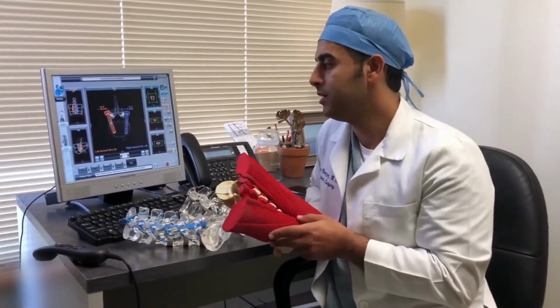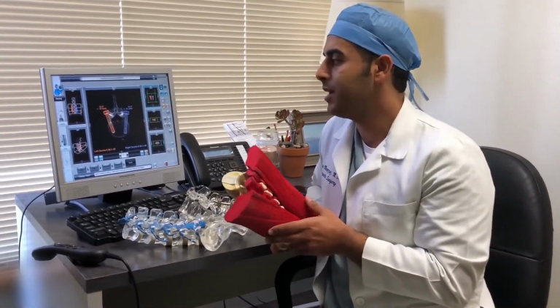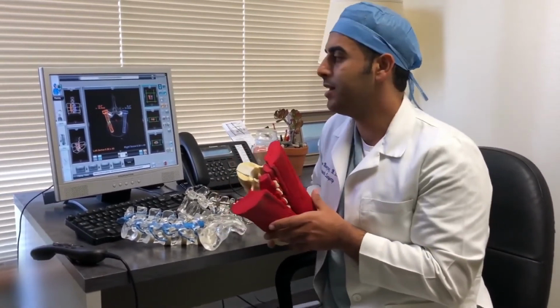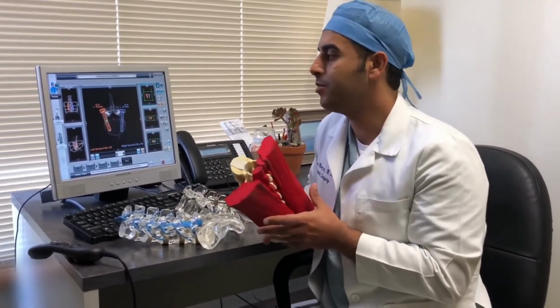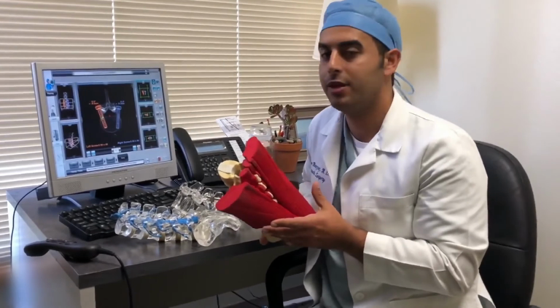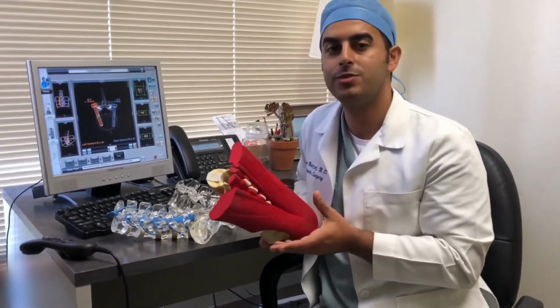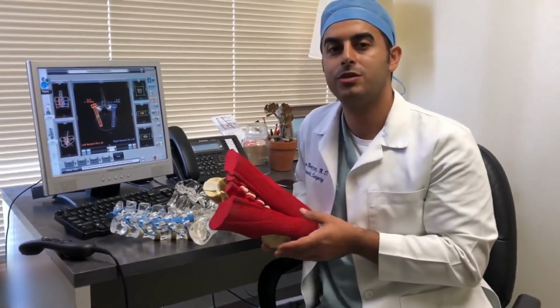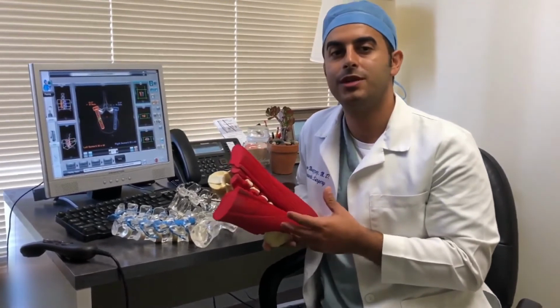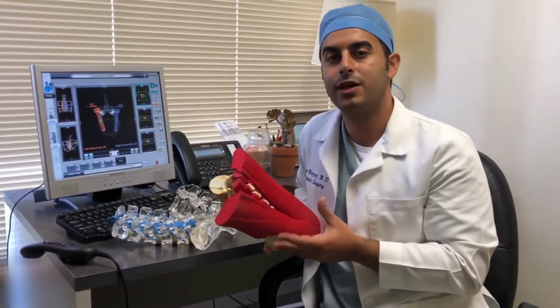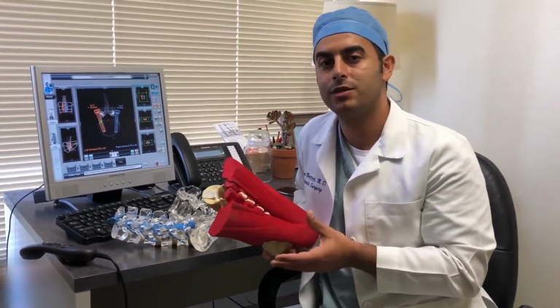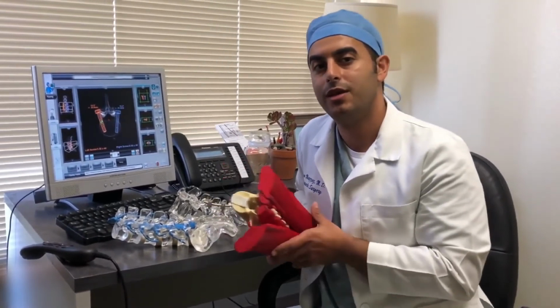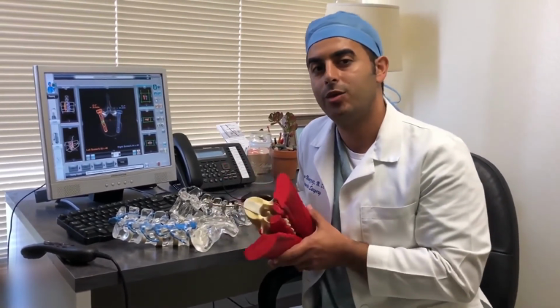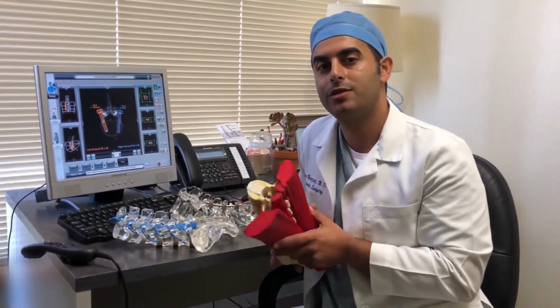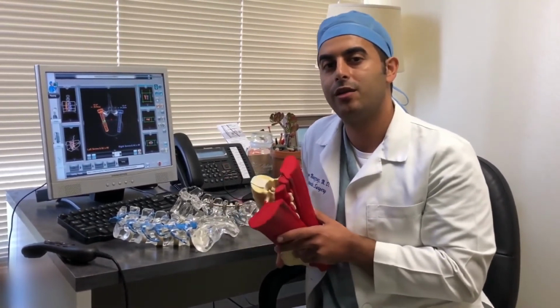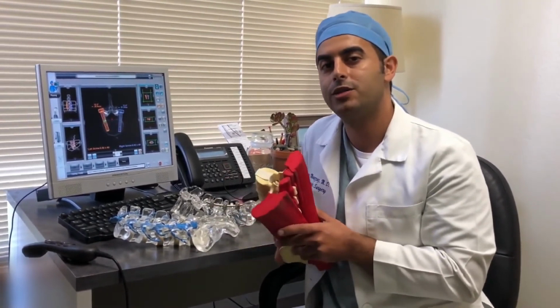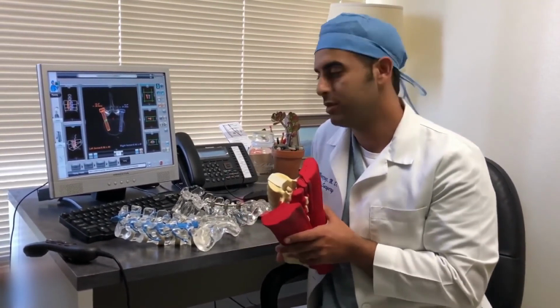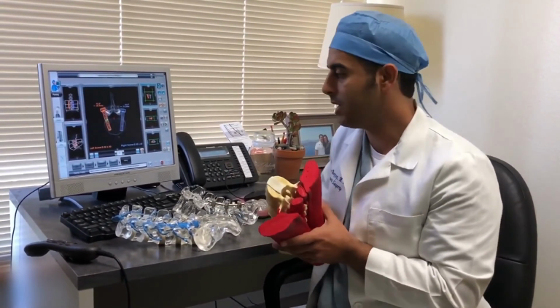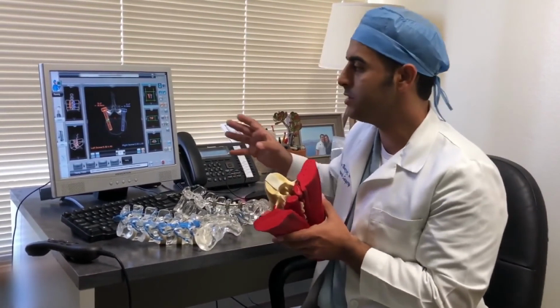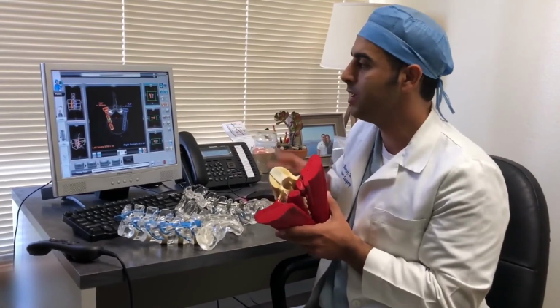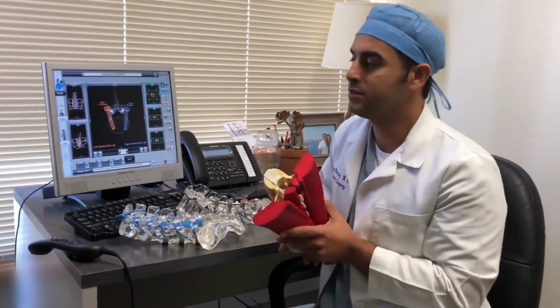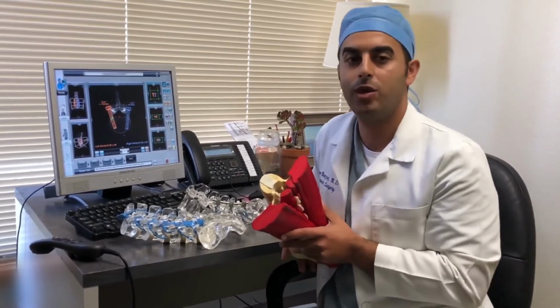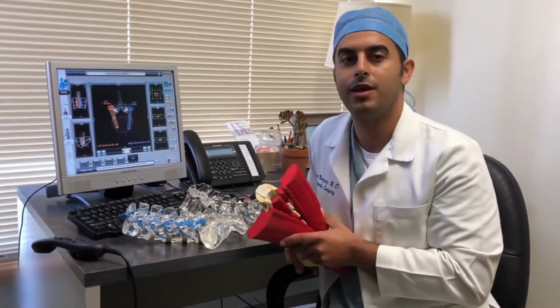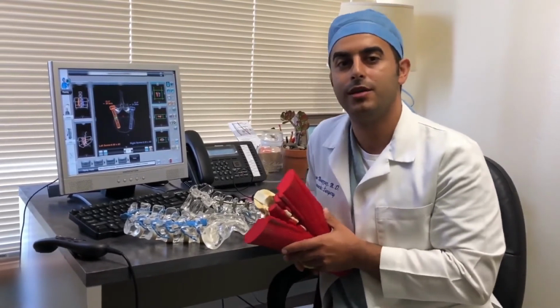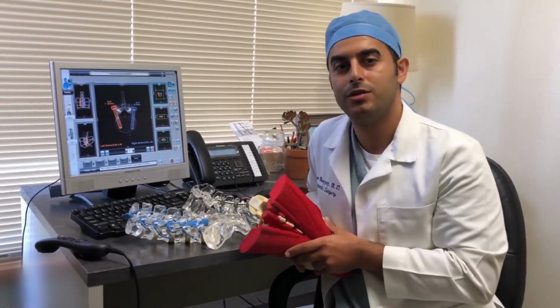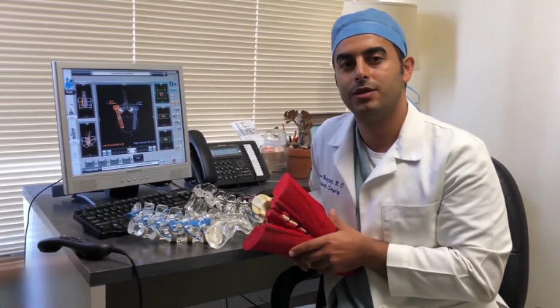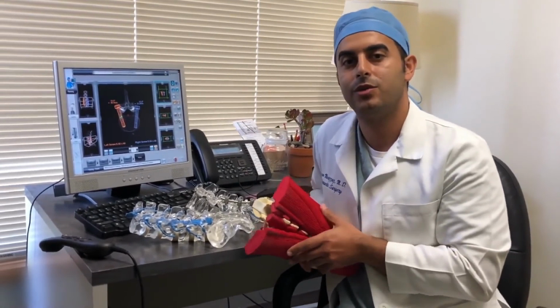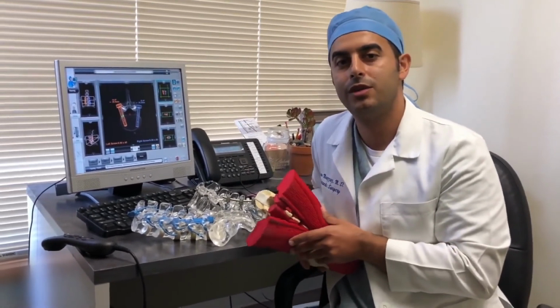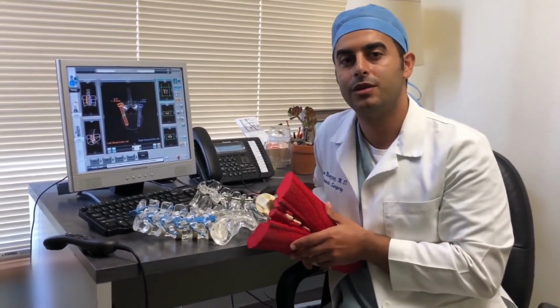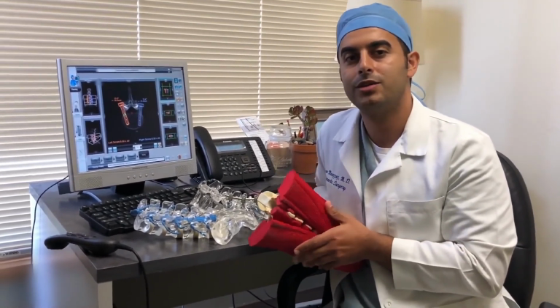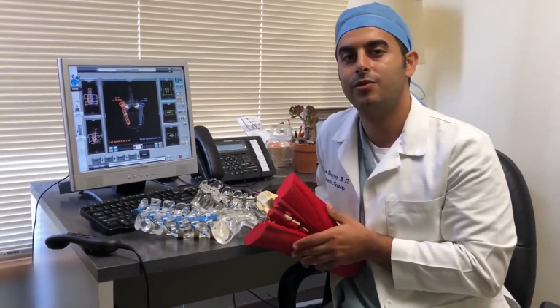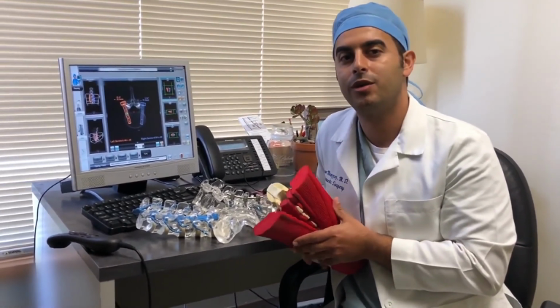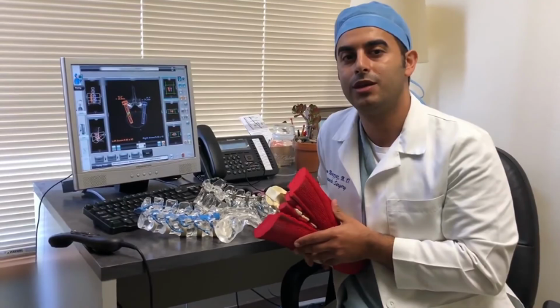Less time in the operating room and in the hospital also means less infection risk. And we're proud to say that our infection risk with these types of surgeries is less than 1%, which is one of the leaders in not just California, but in the nation.